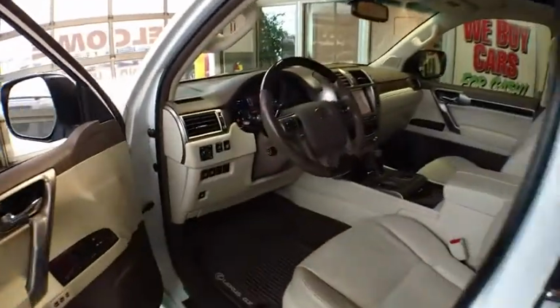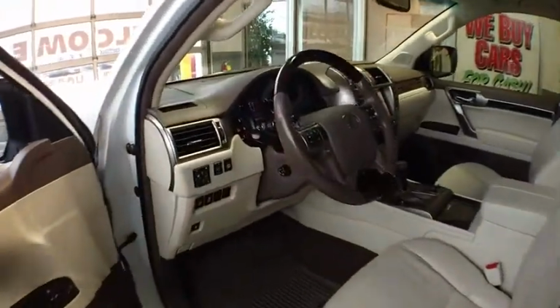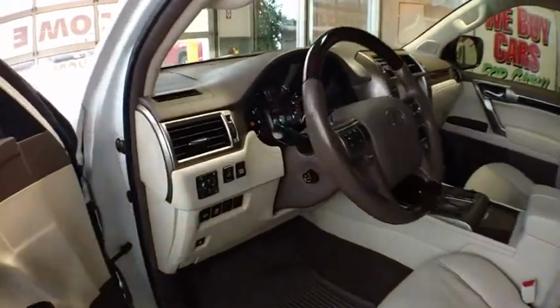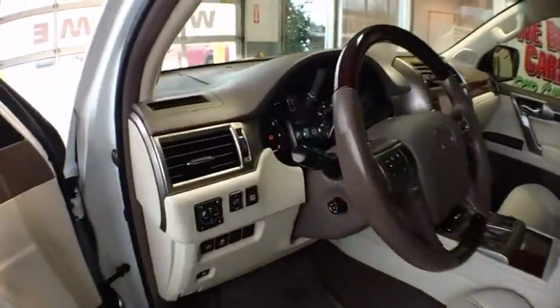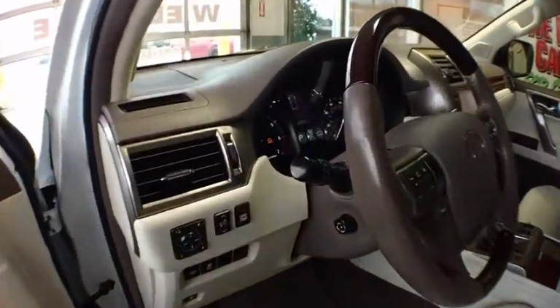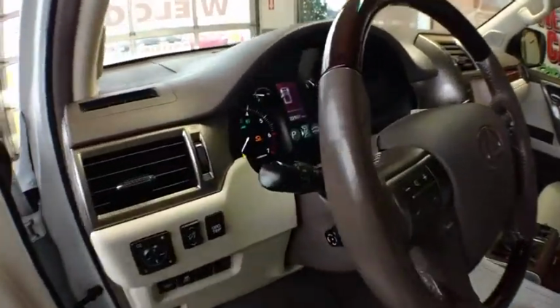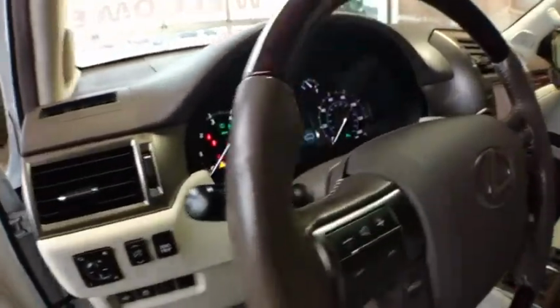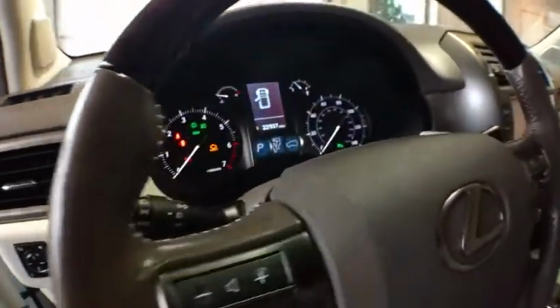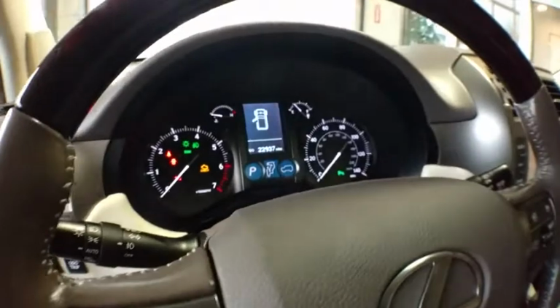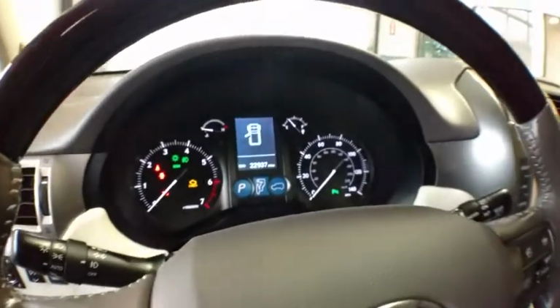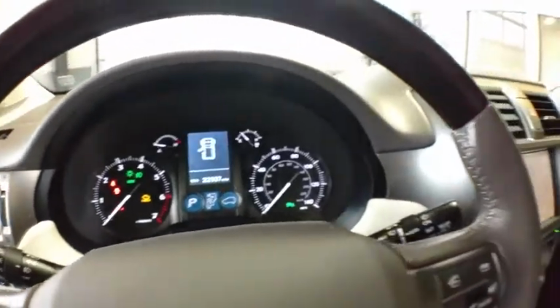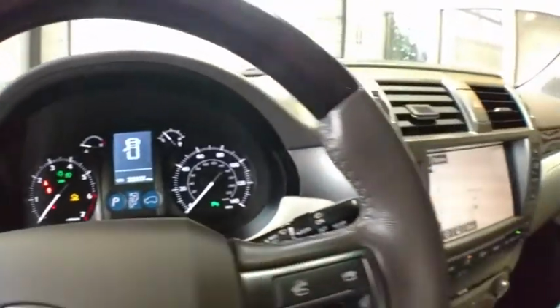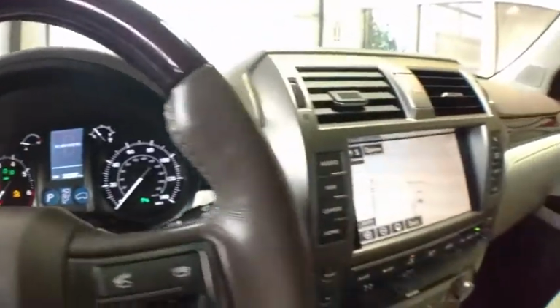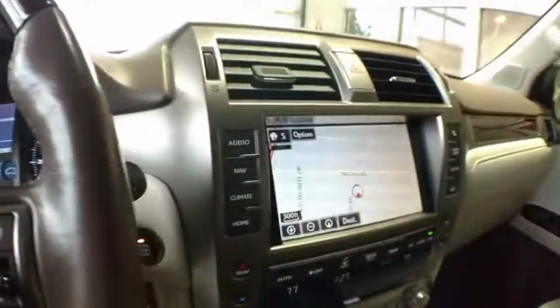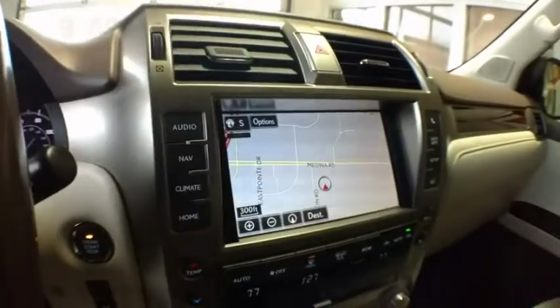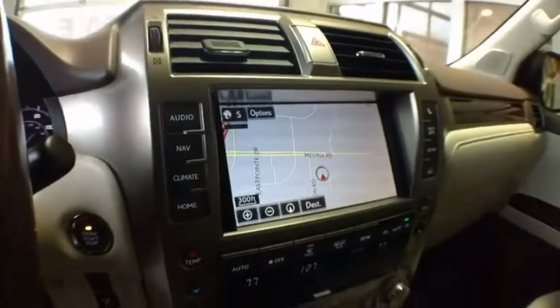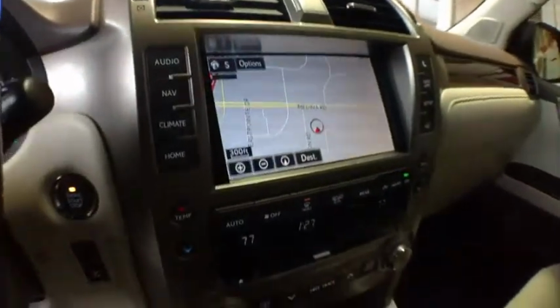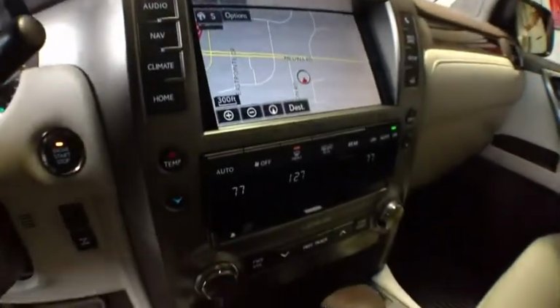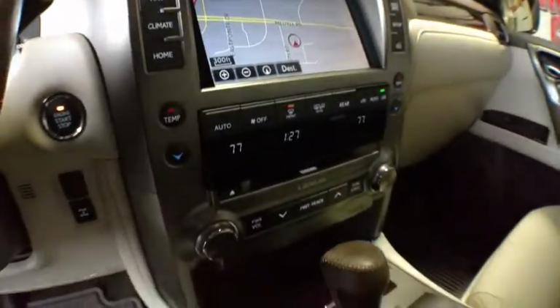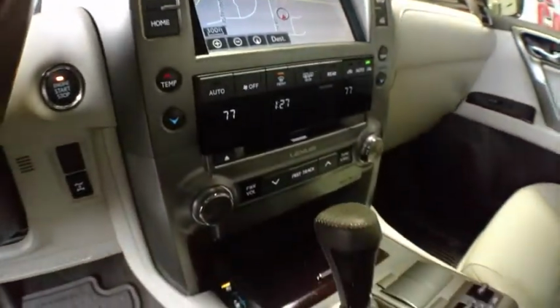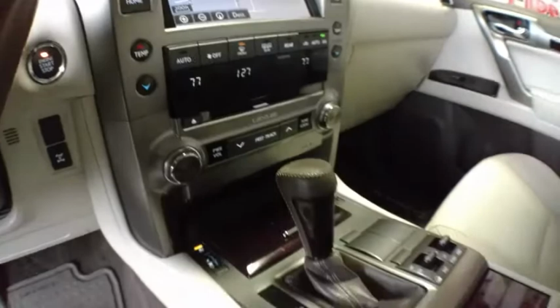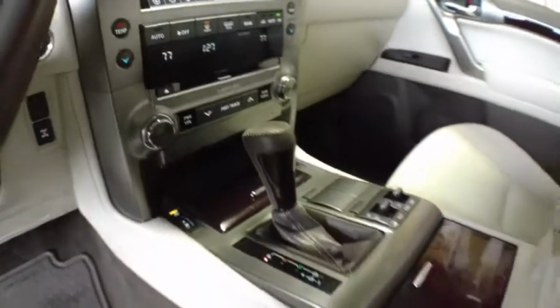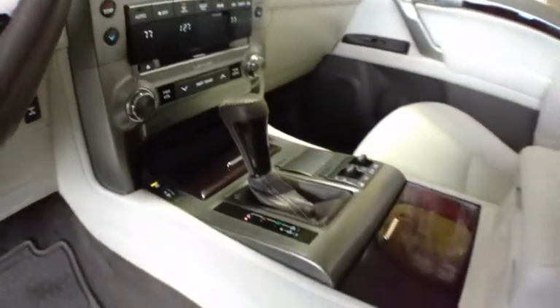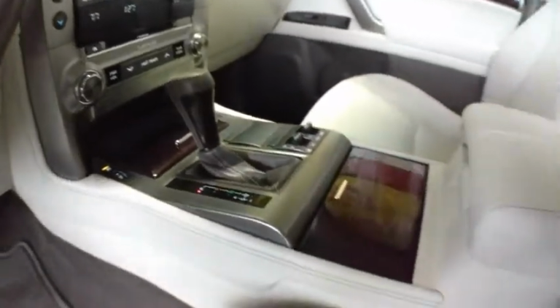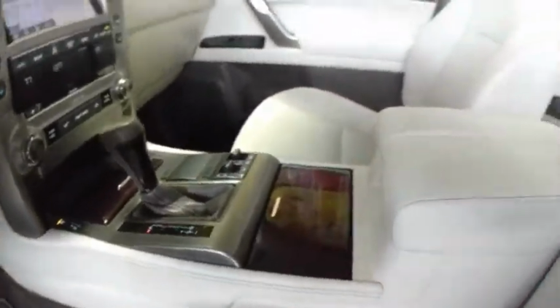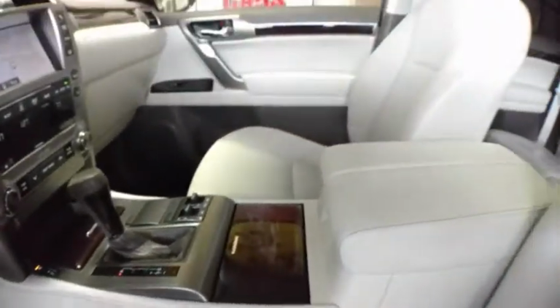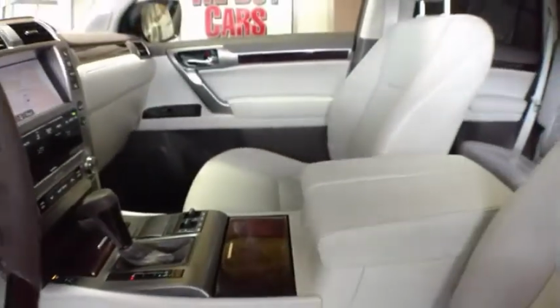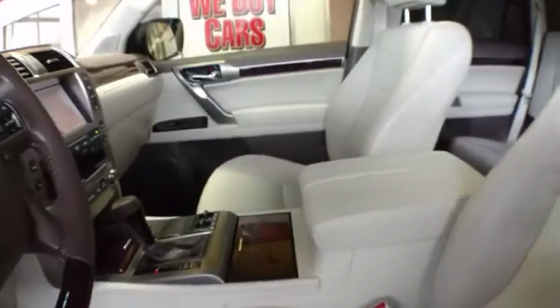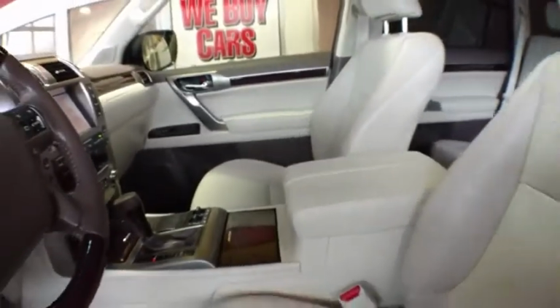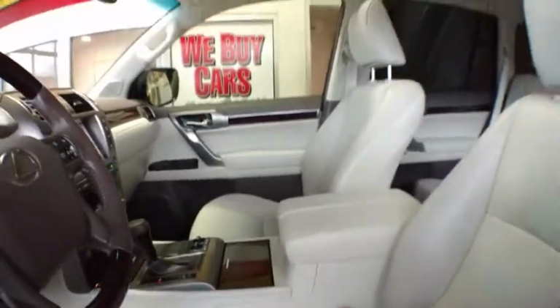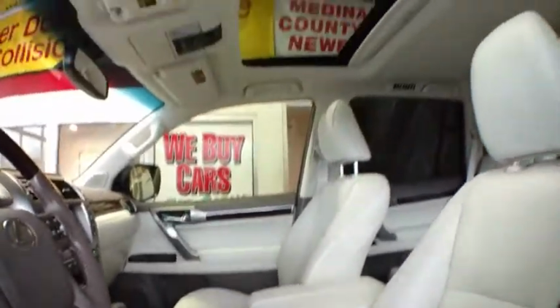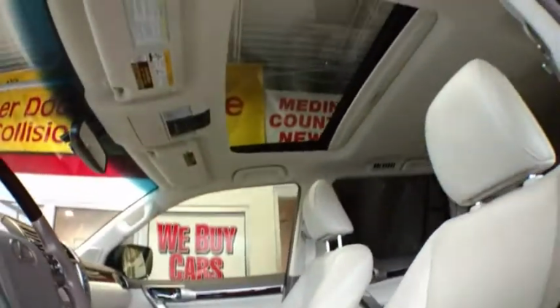Keyless entry, backup camera, anti-lock braking system, power passenger seat, leather-wrapped steering wheel, power steering, adjustable steering wheel, cruise control, keyless start, four-wheel disc brakes, auto-dimming rear-view mirror.